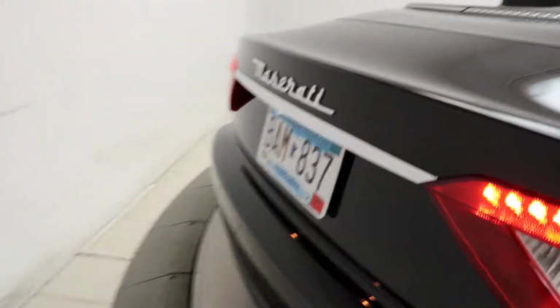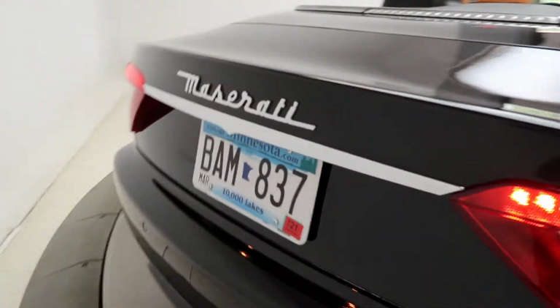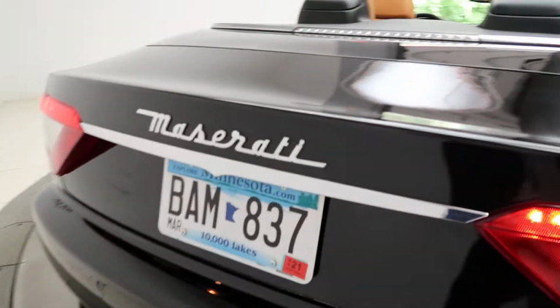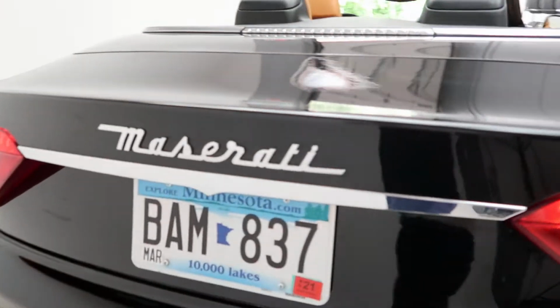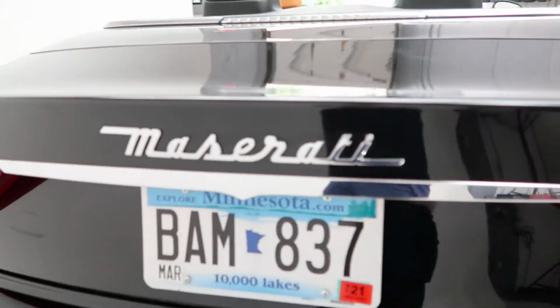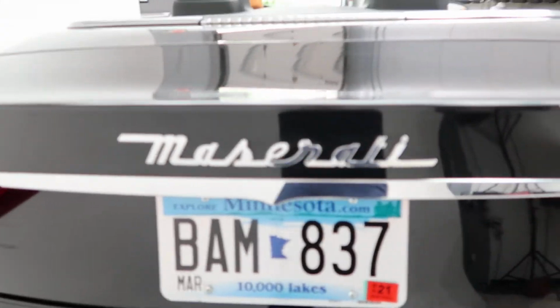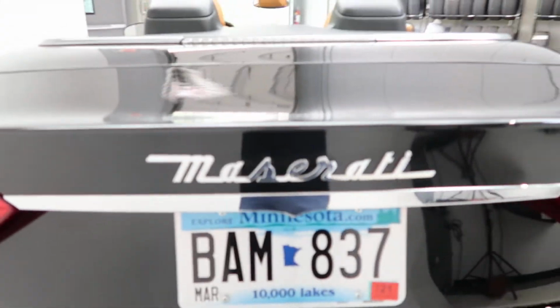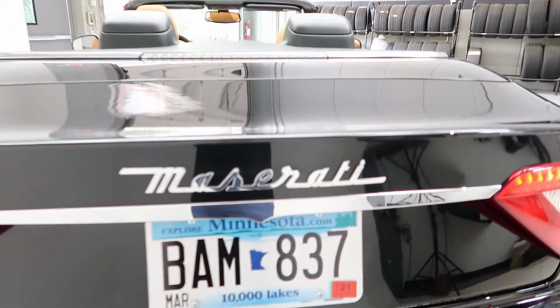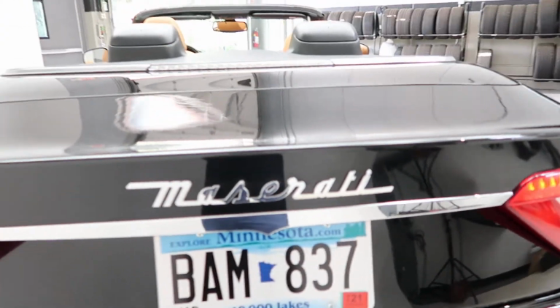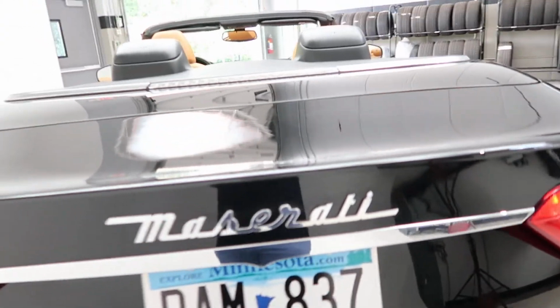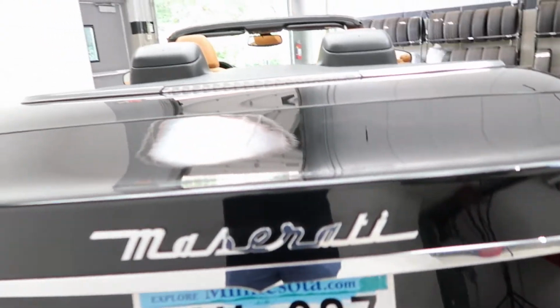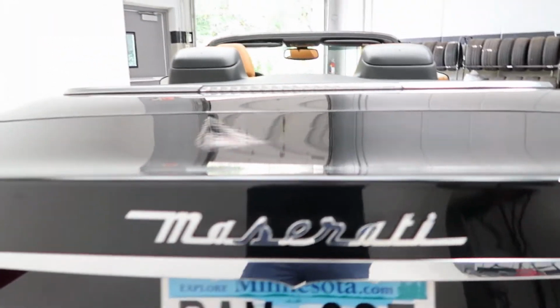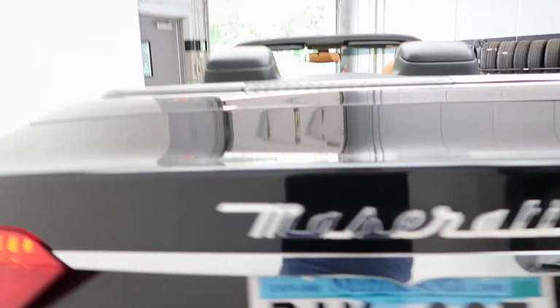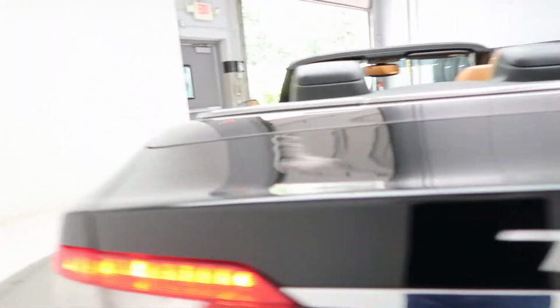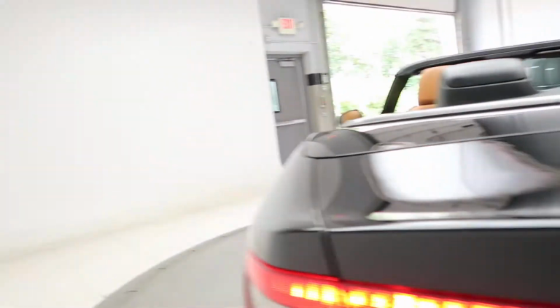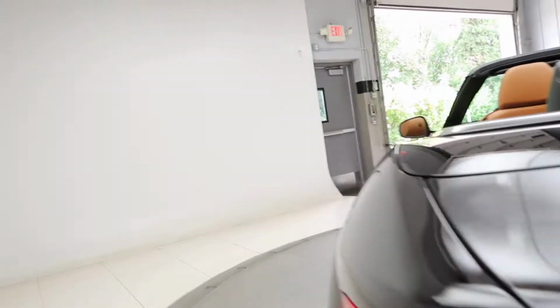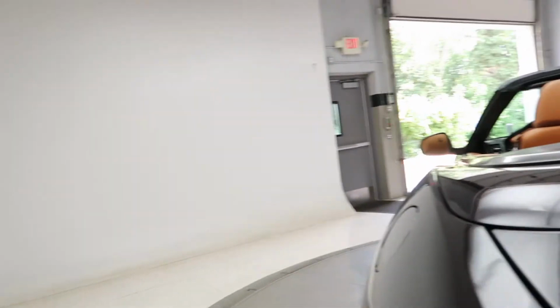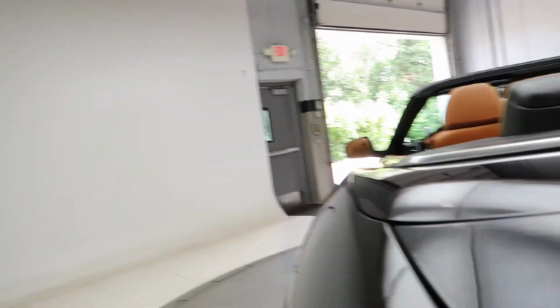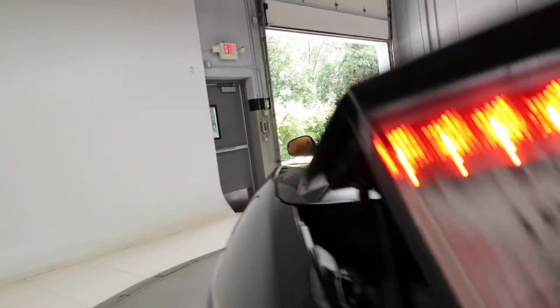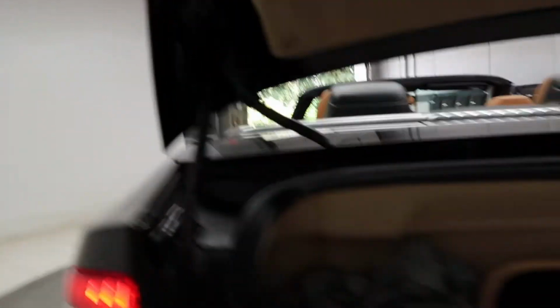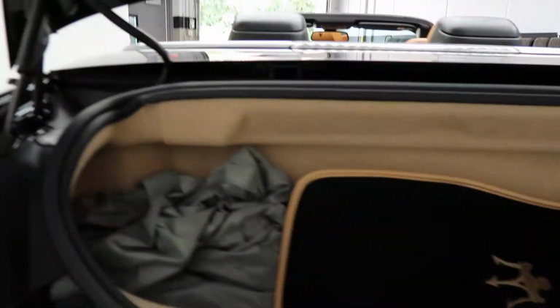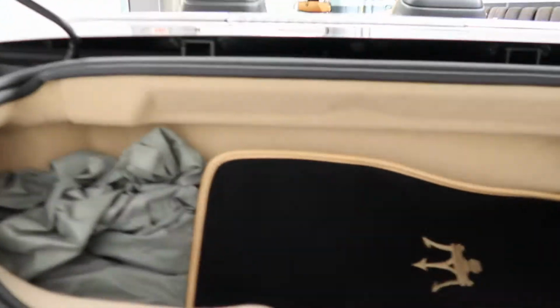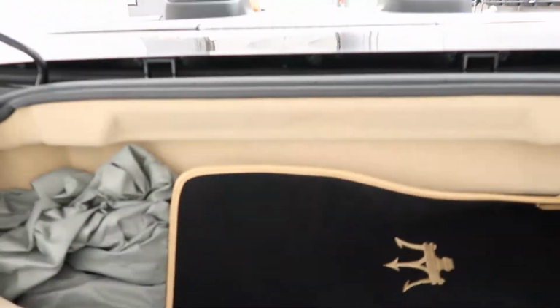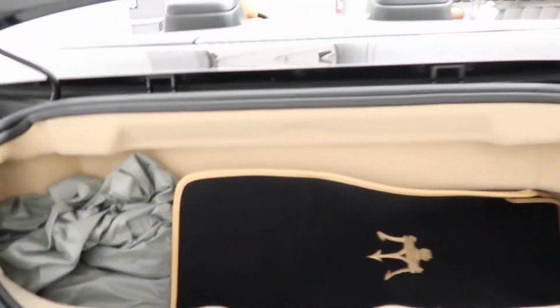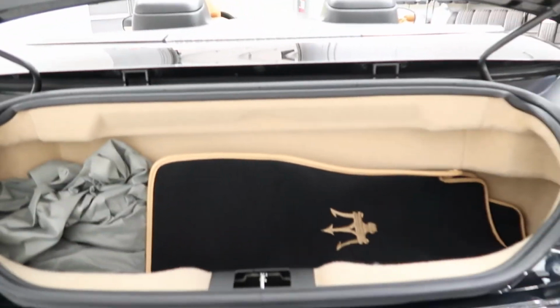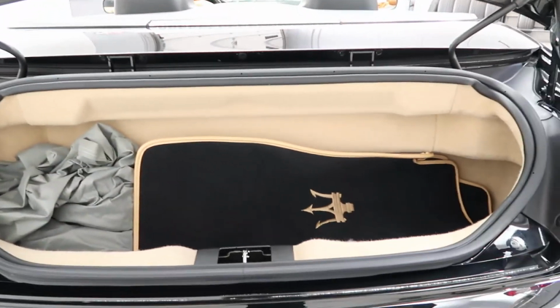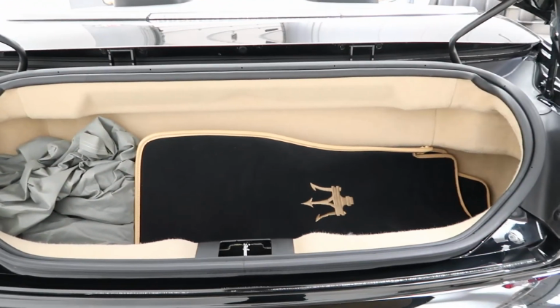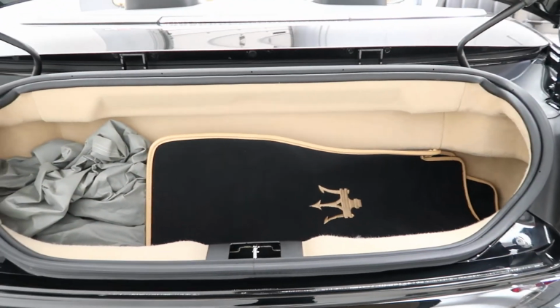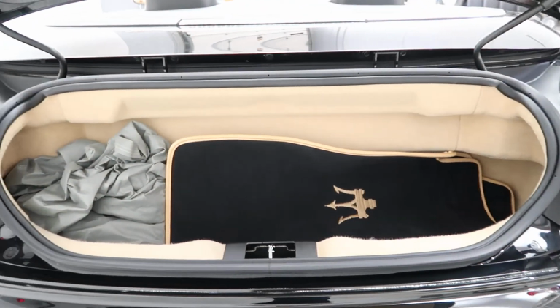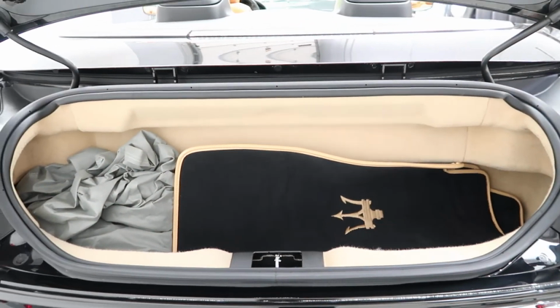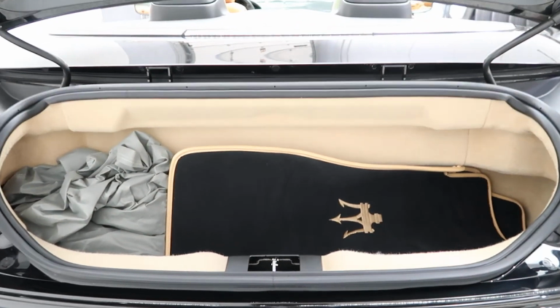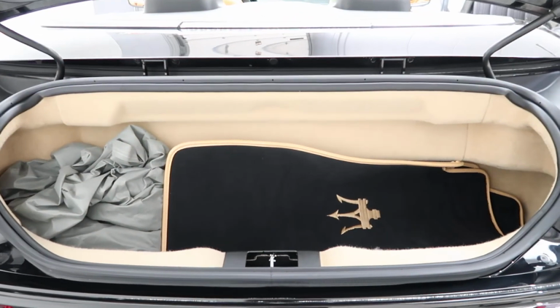Coming around back we've got the Maserati badging. Opening up the tailgate, got a clean set of floor mats and a car cover.